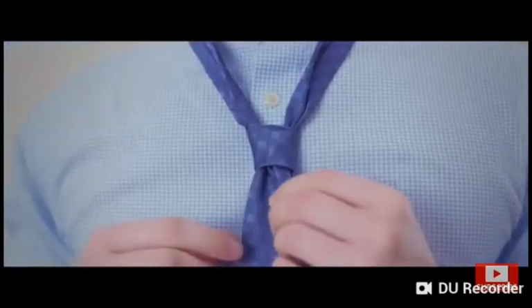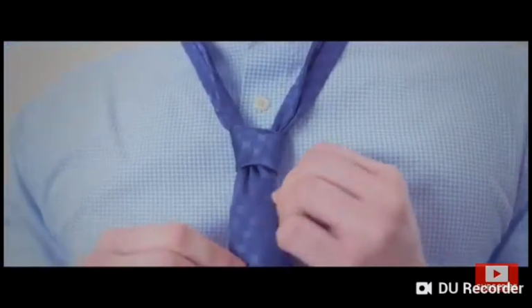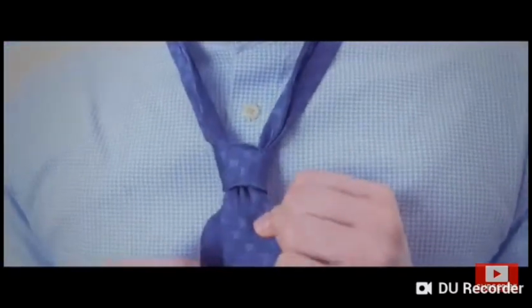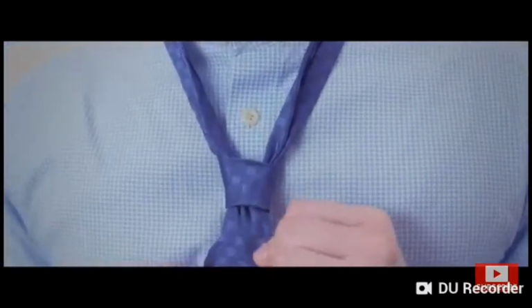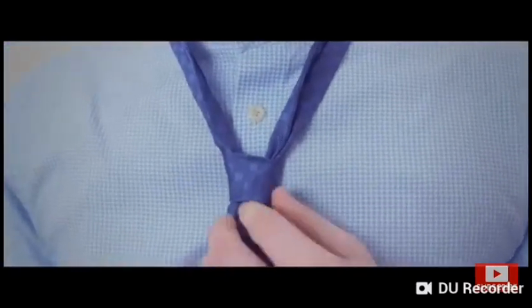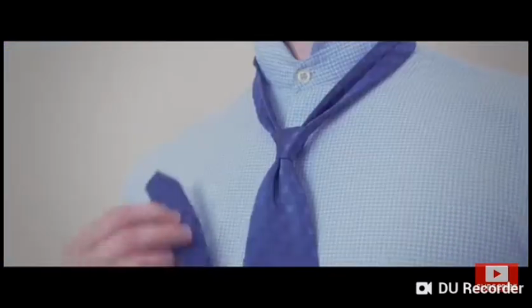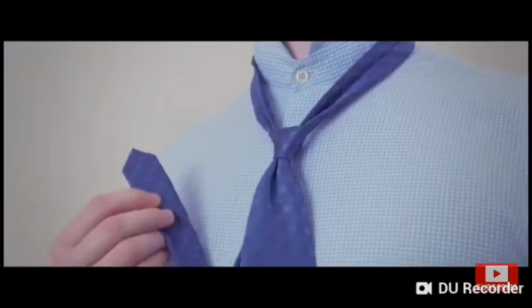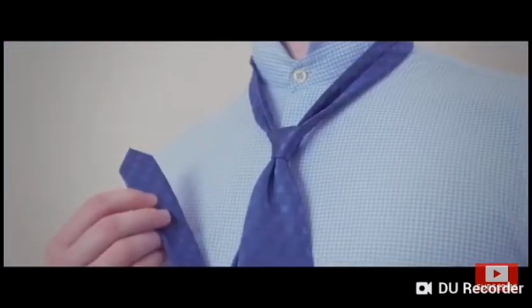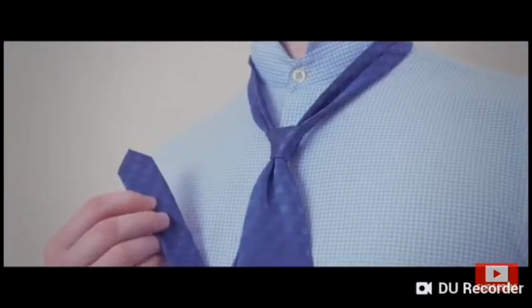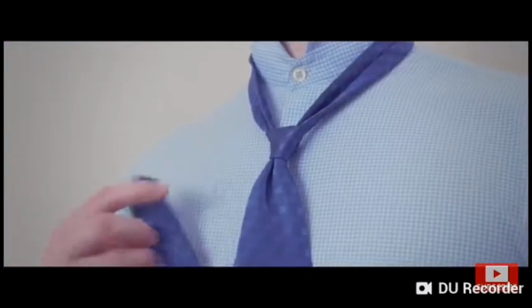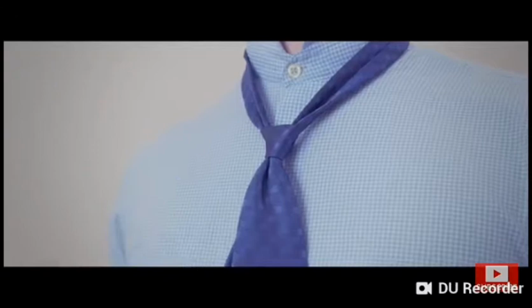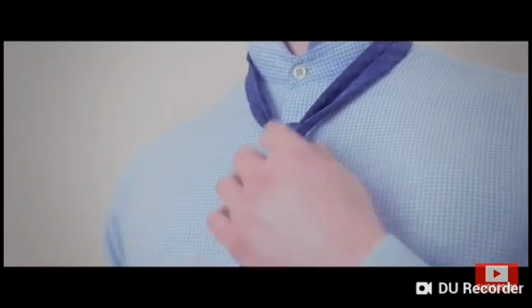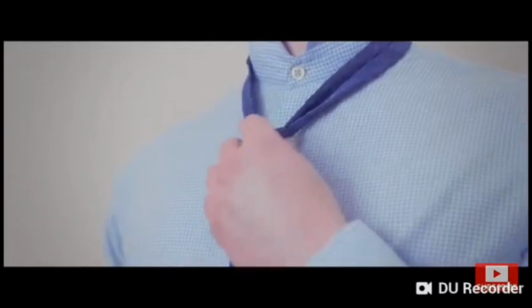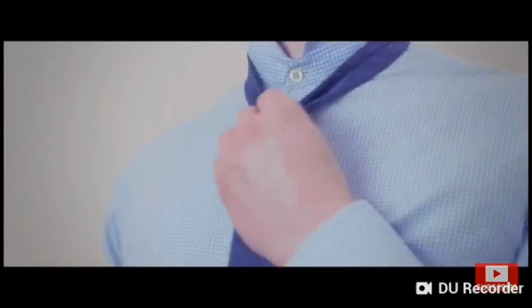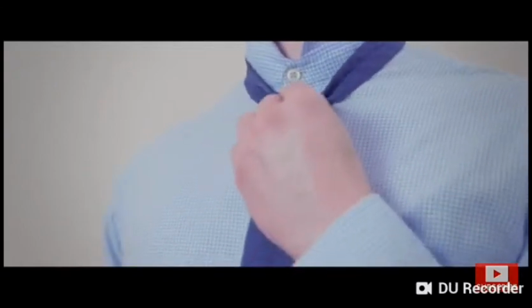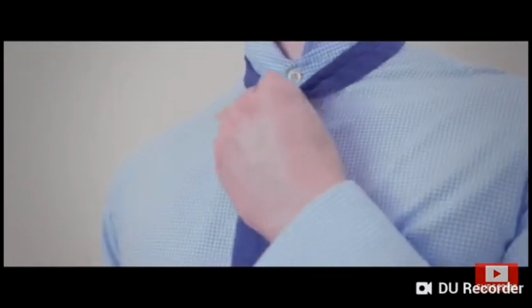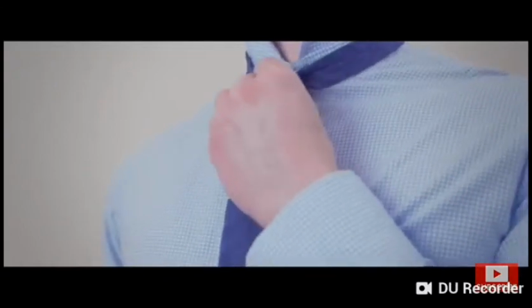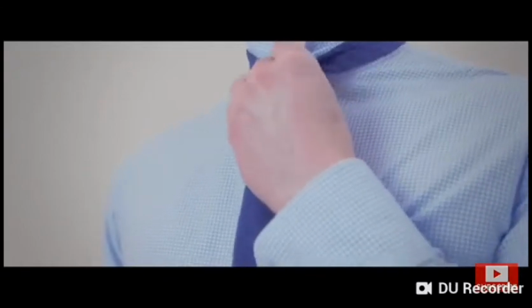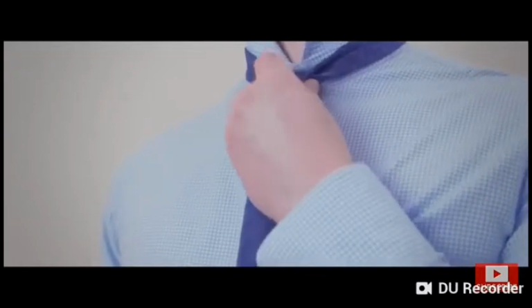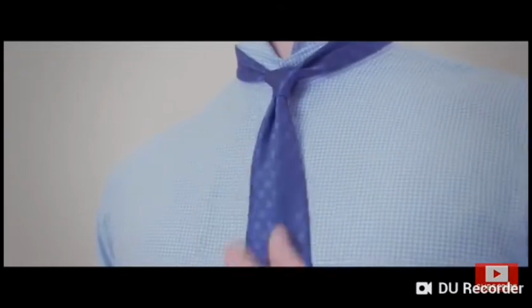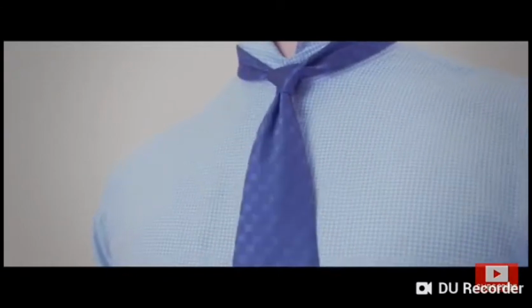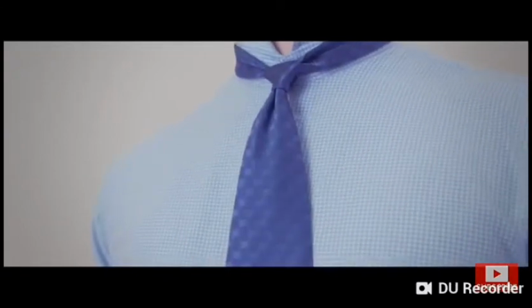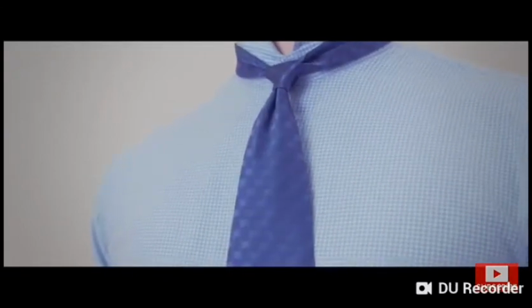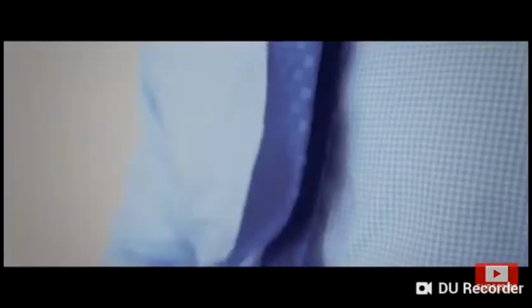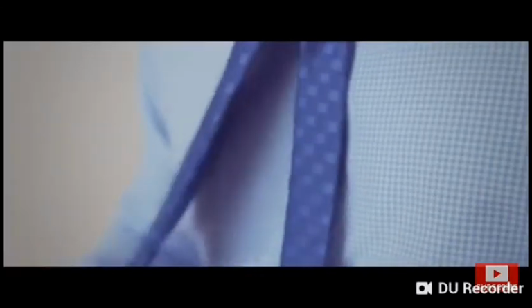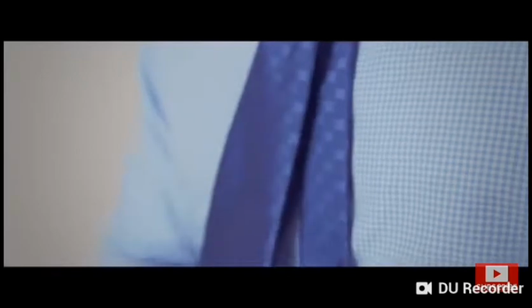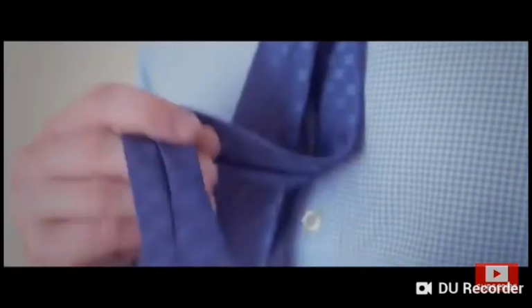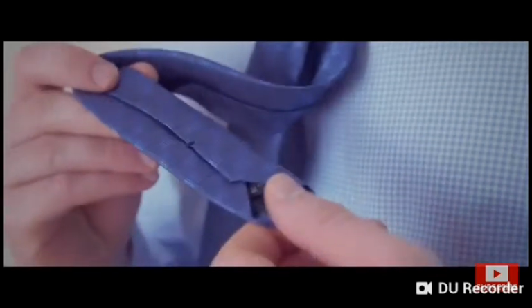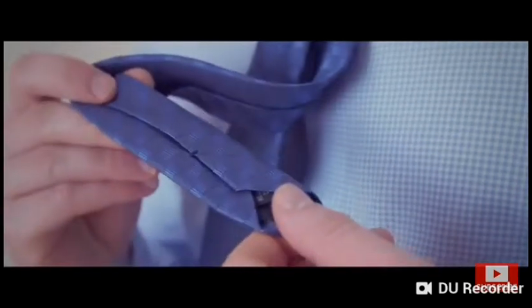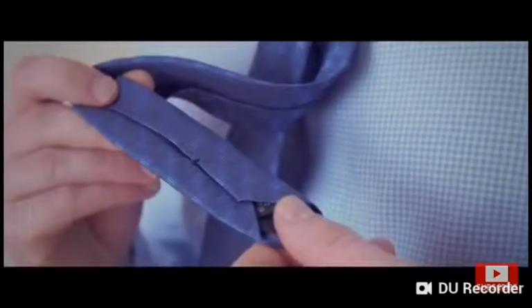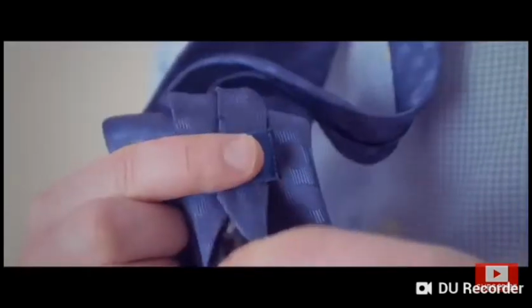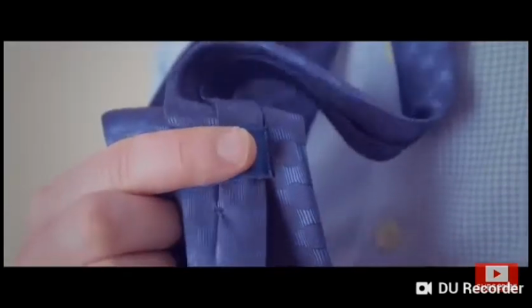Tighten the knot by gently pulling on the wide end while holding the knot. Bring the knot up to your neck by holding the narrow end while pushing the knot up with your other hand. Keep your tie looking orderly by pulling the narrow end through the keeper loop on the back of the tie.